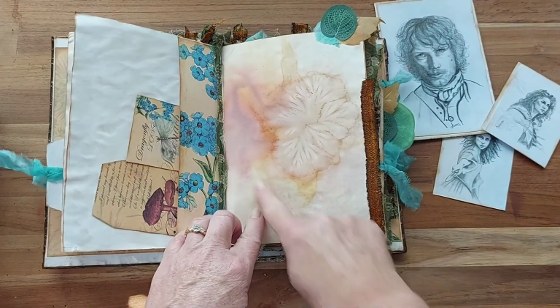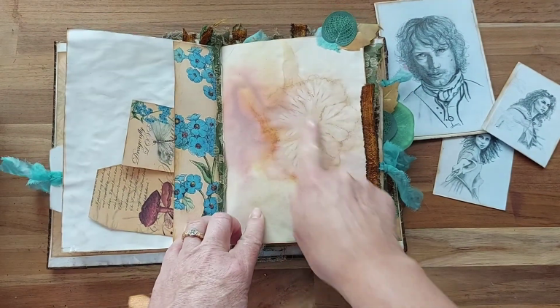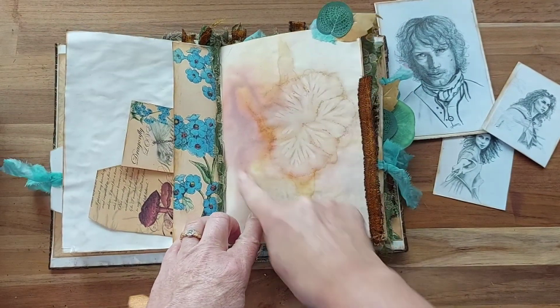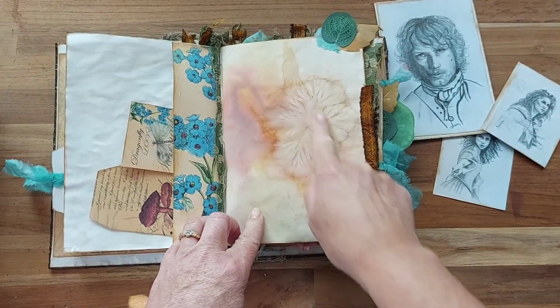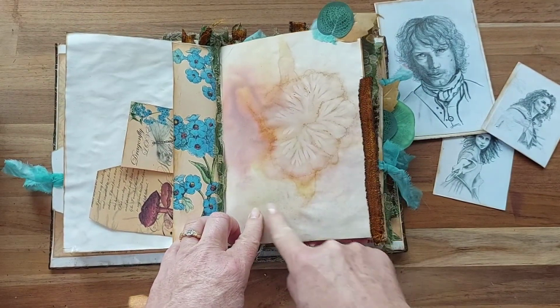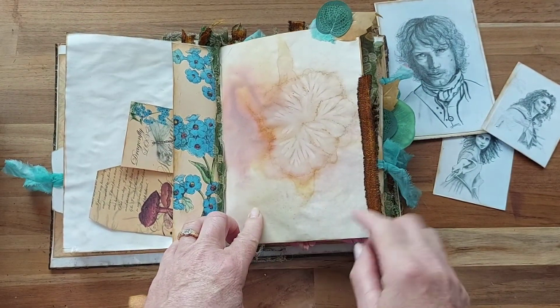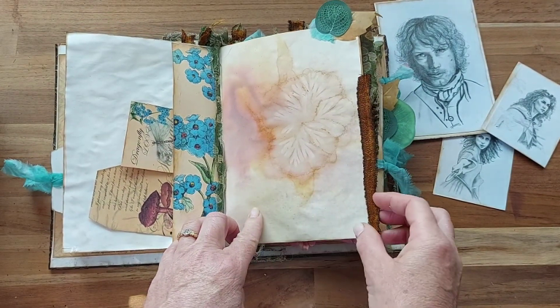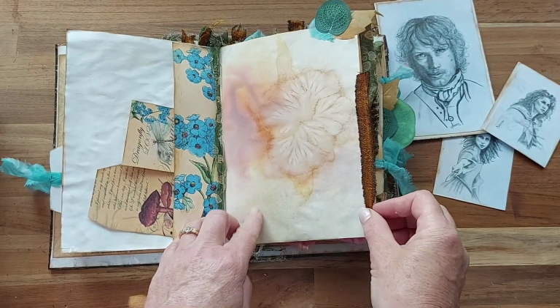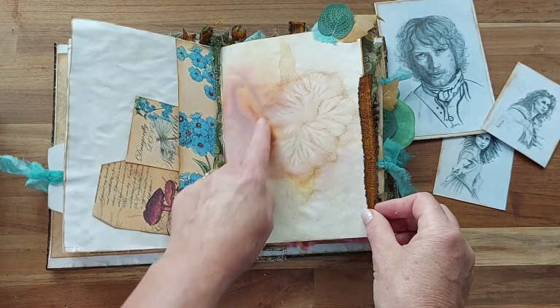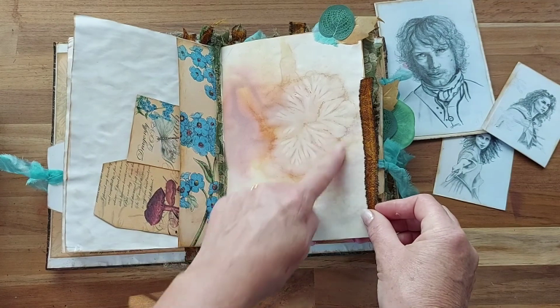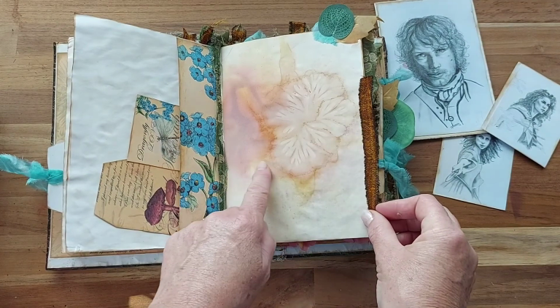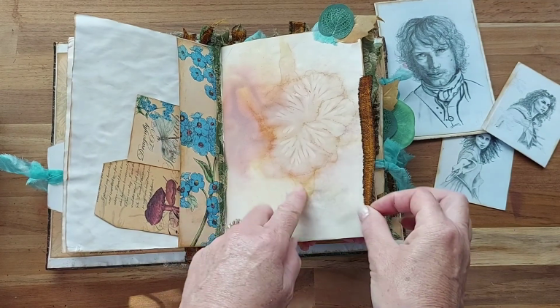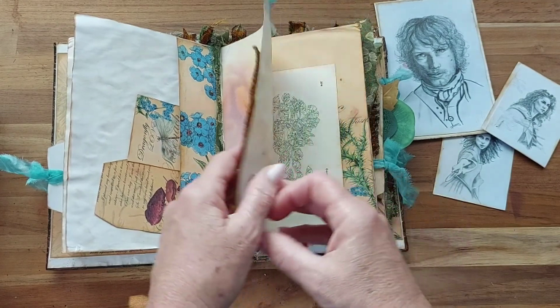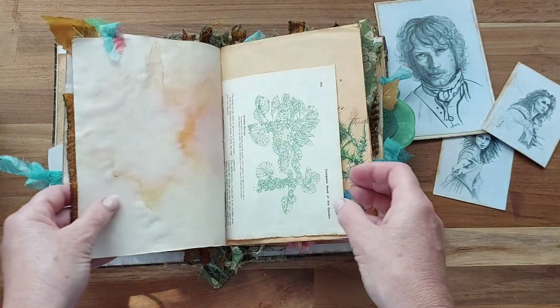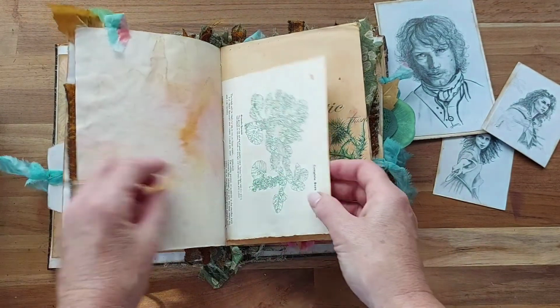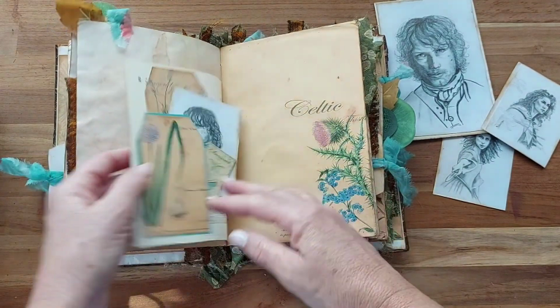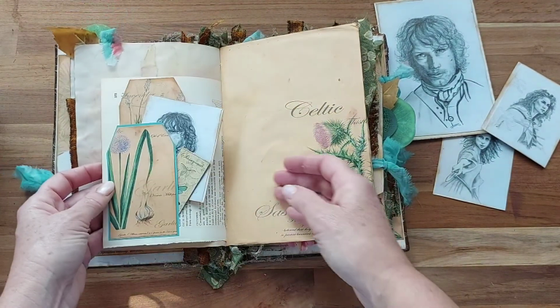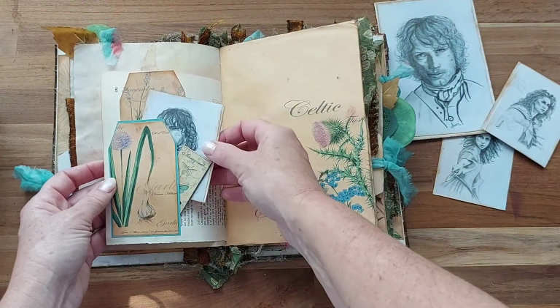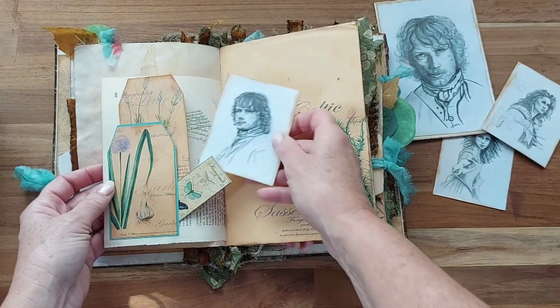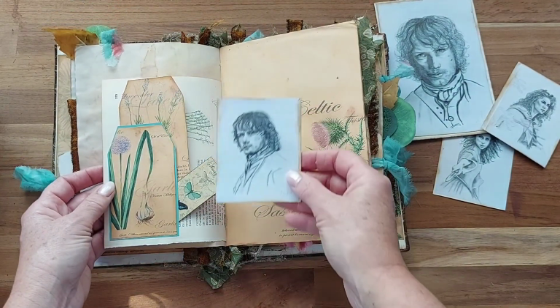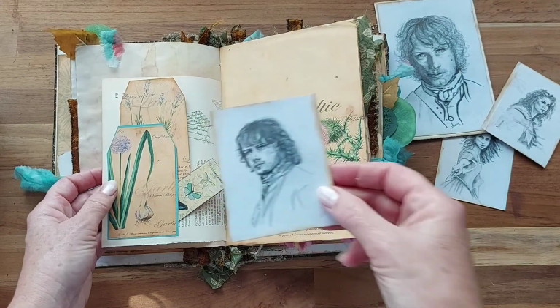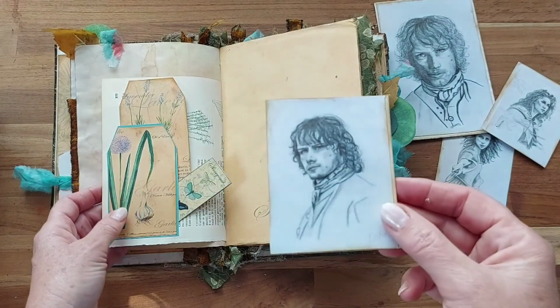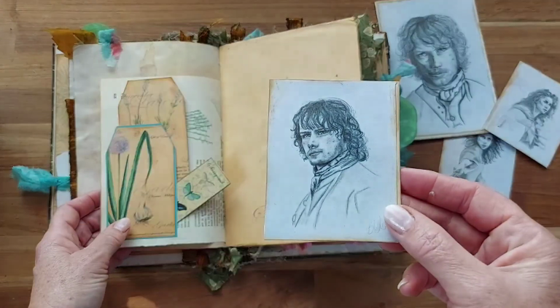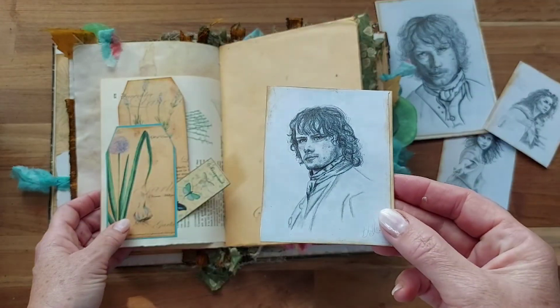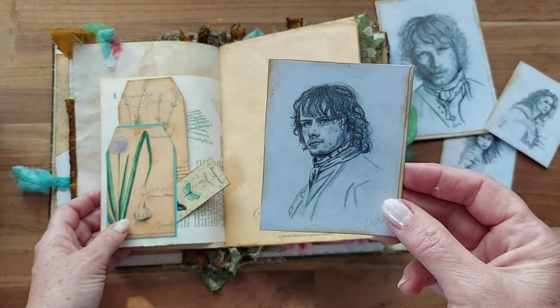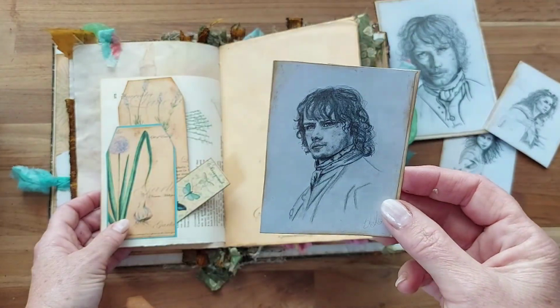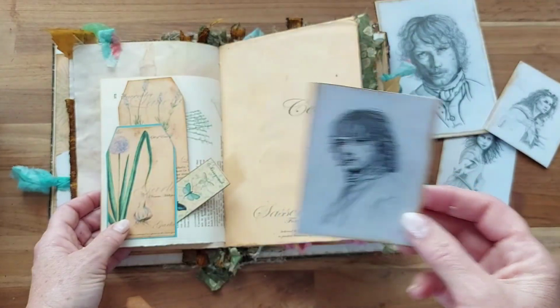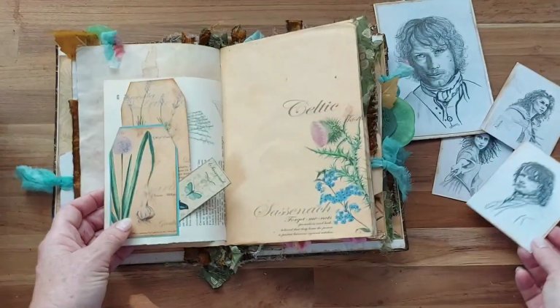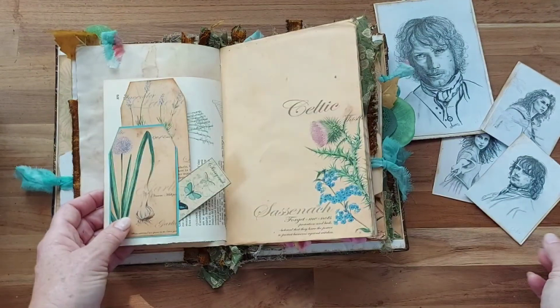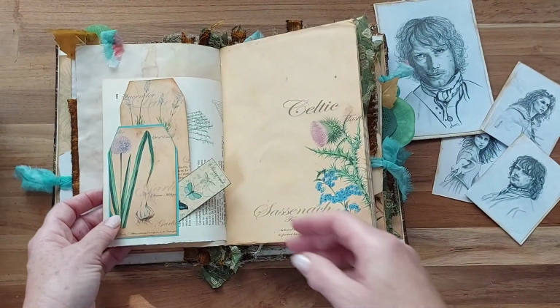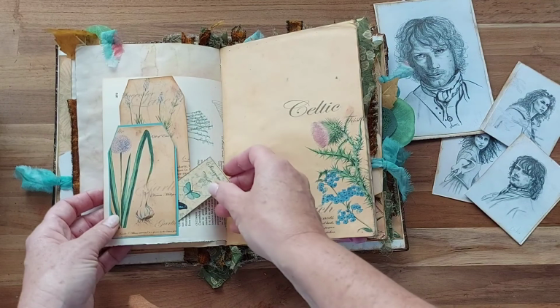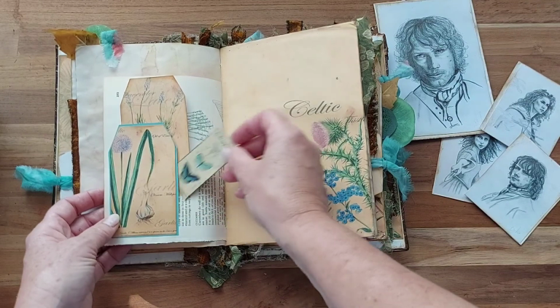Some of my beautiful poppy imprinted paper — this is the leaves from the poppies. And another drawing of Jamie. You can't get too much of Jamie.